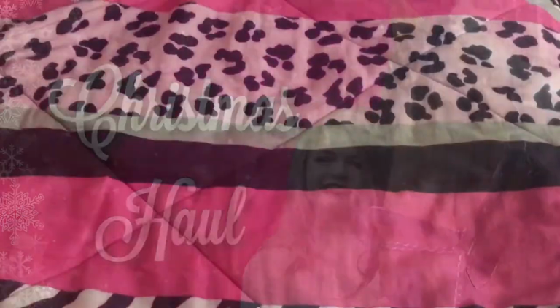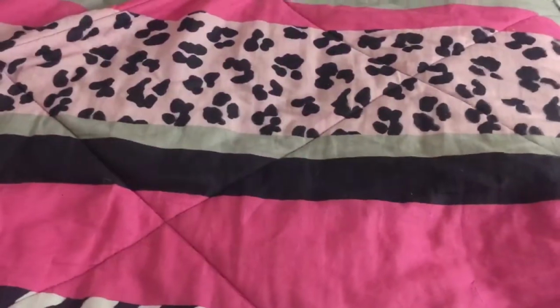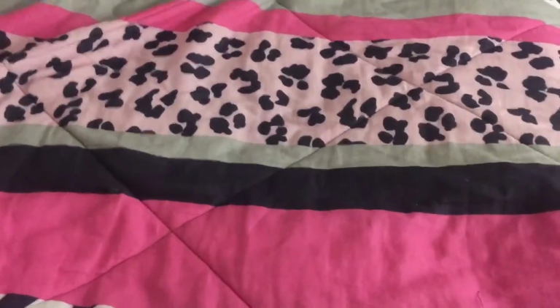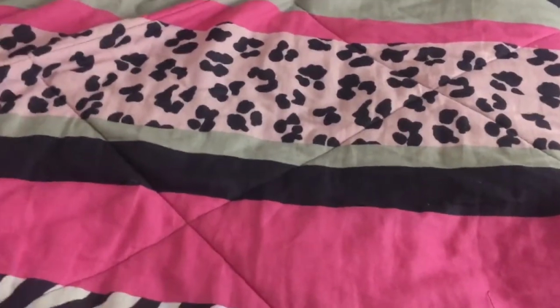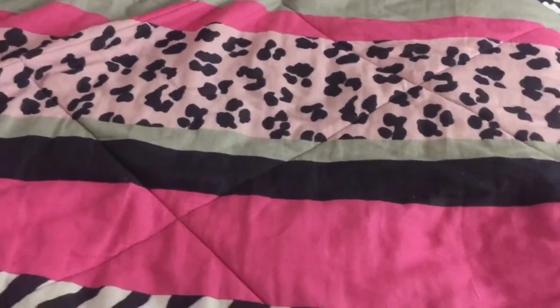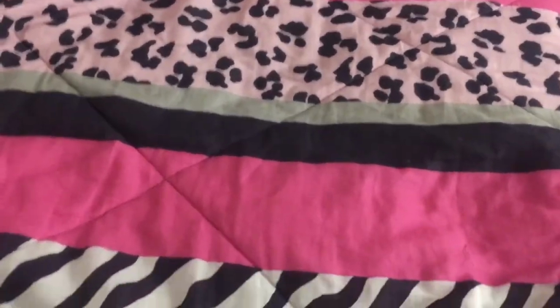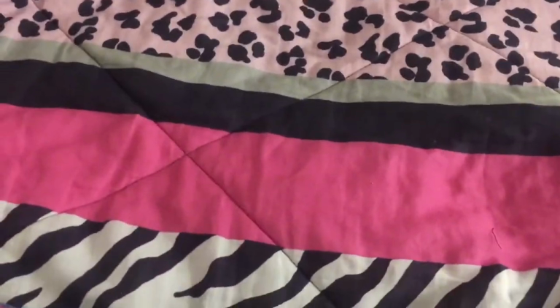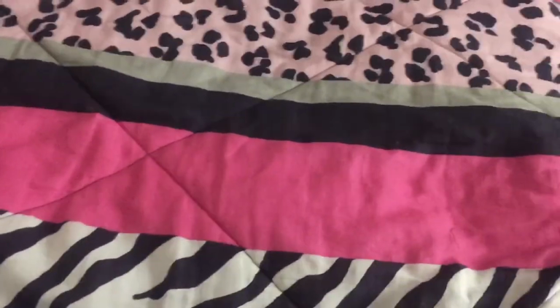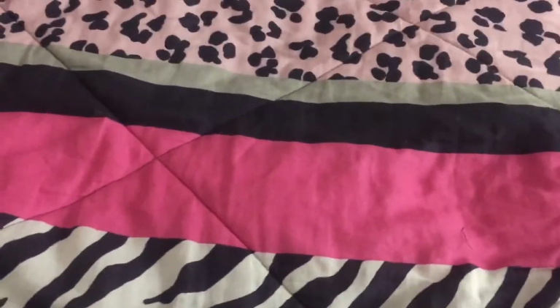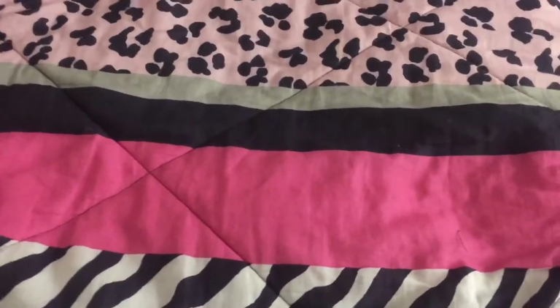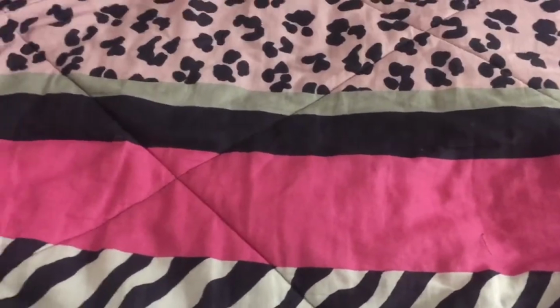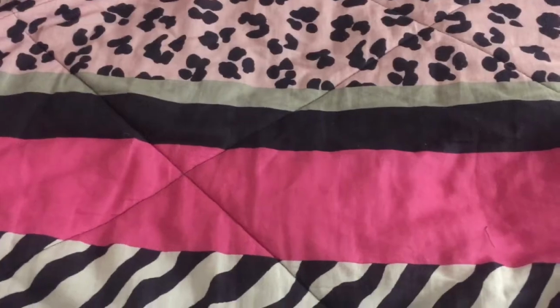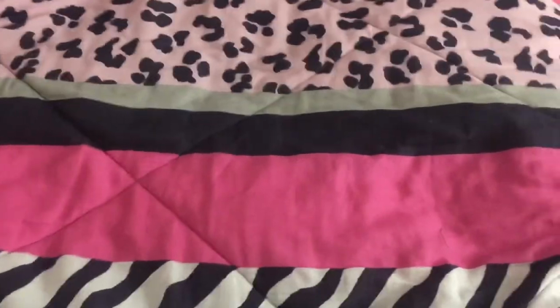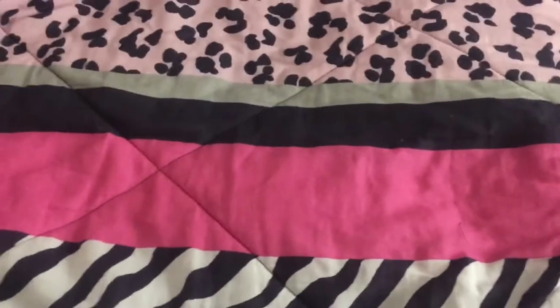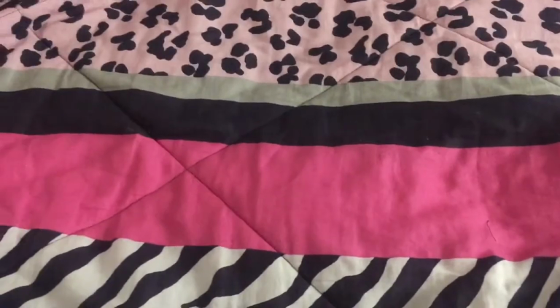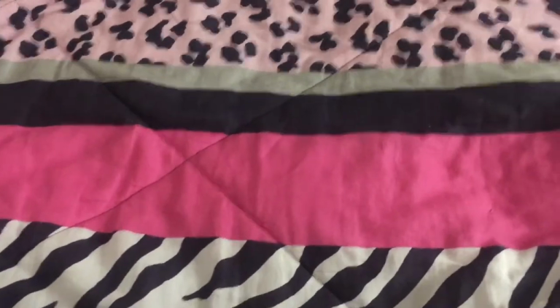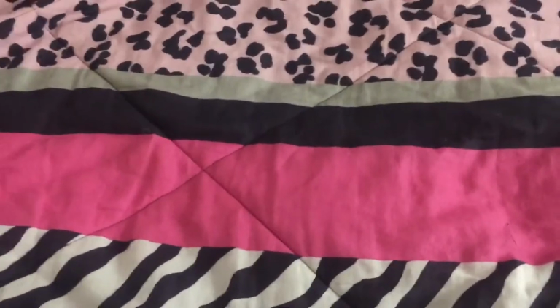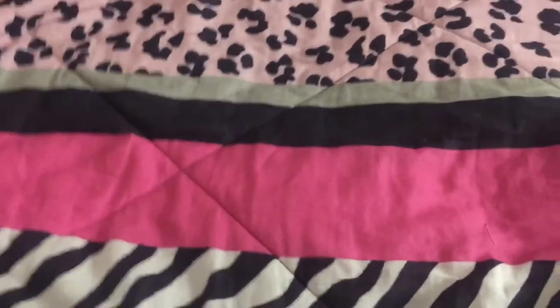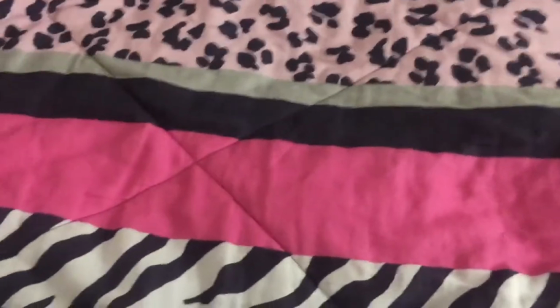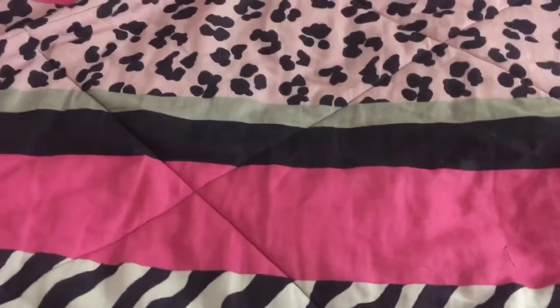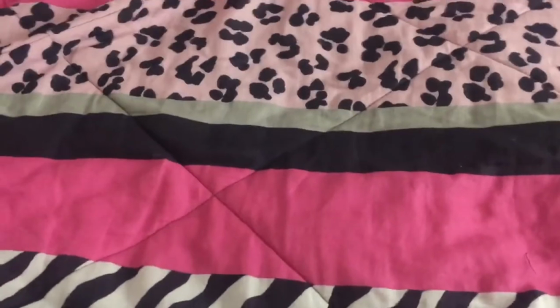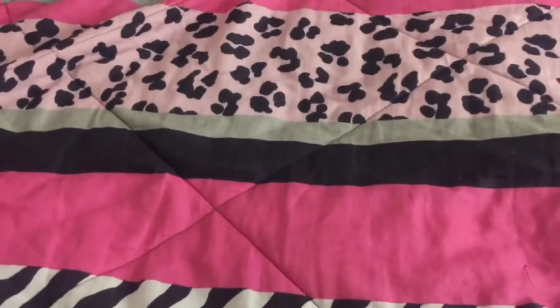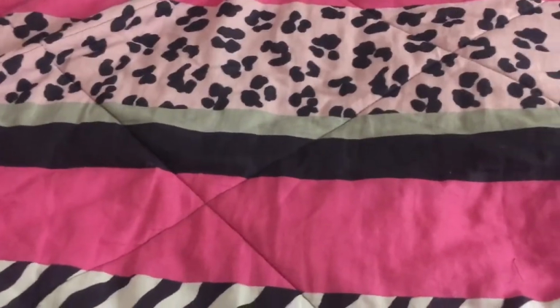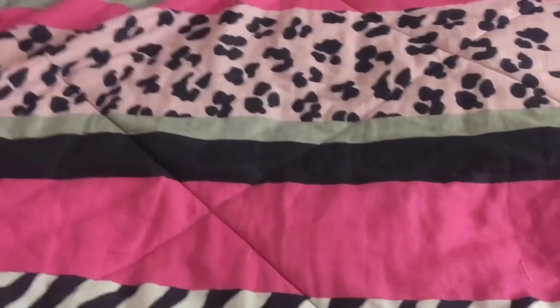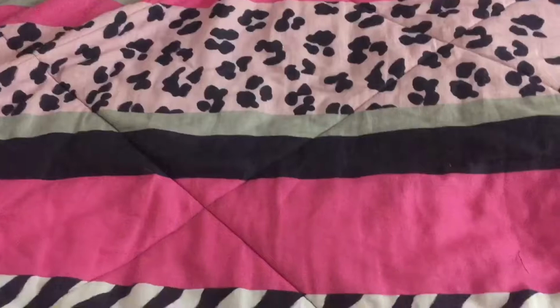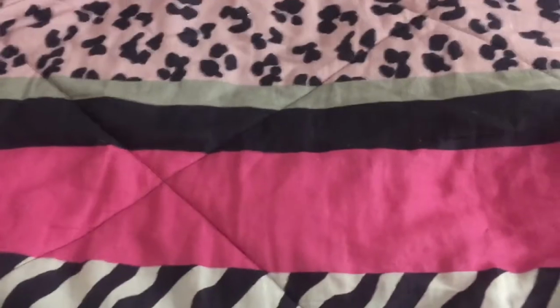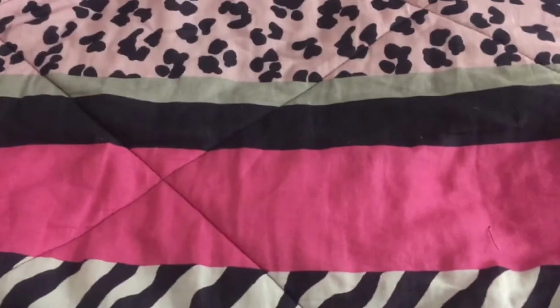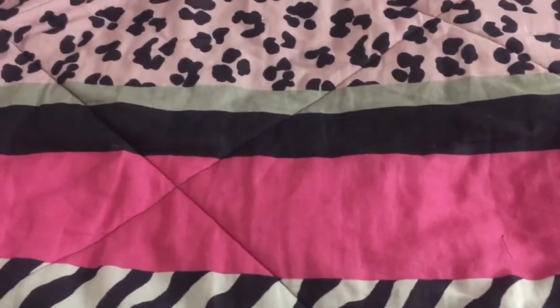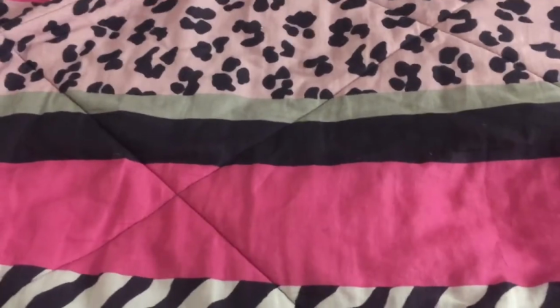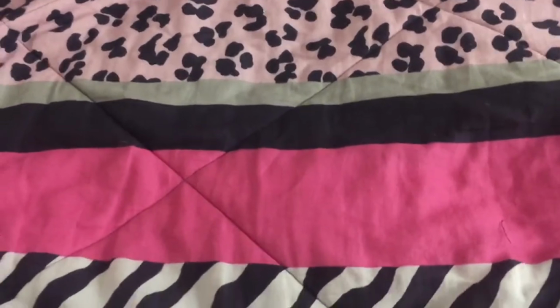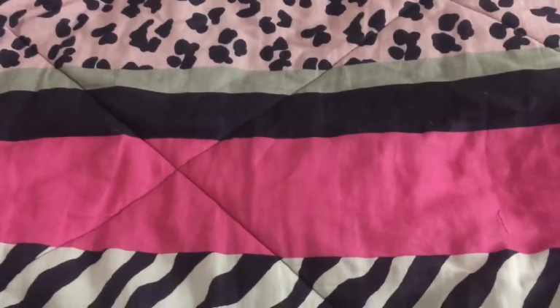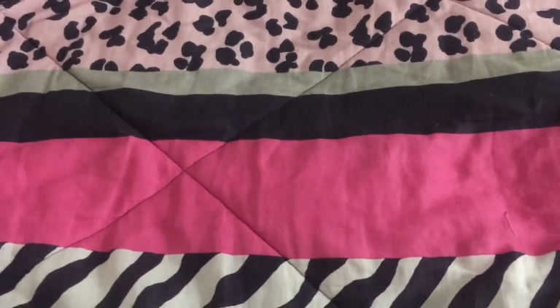Hello guys, I'm going to show you some of the things I got for Christmas this year. I'm only going to show the horsey related things I got because I feel like everything else I got was irrelevant to my channel.